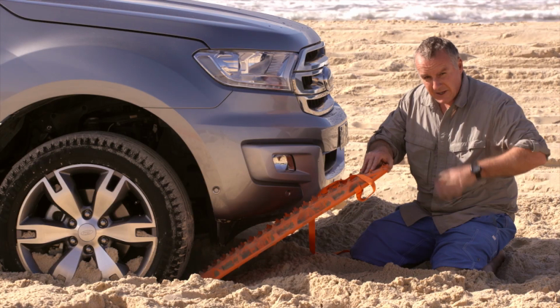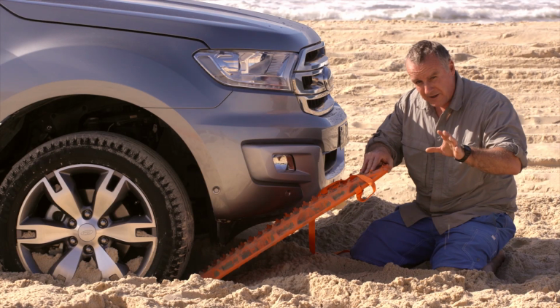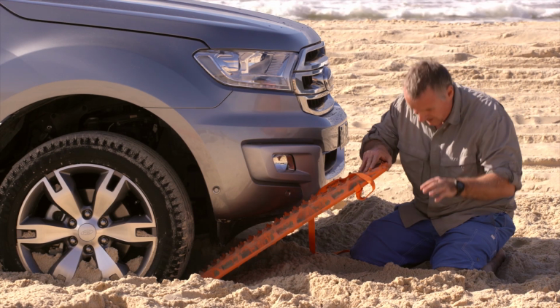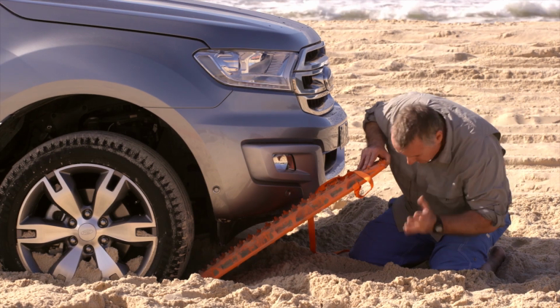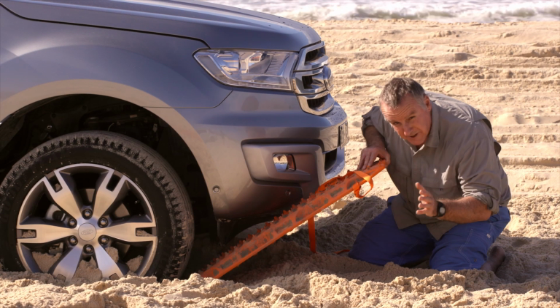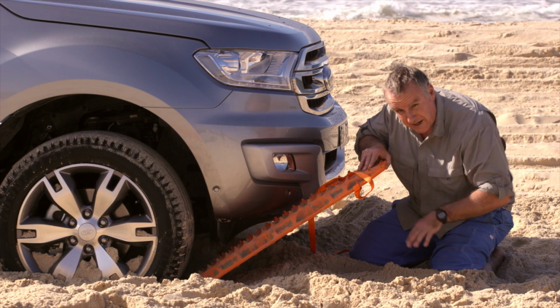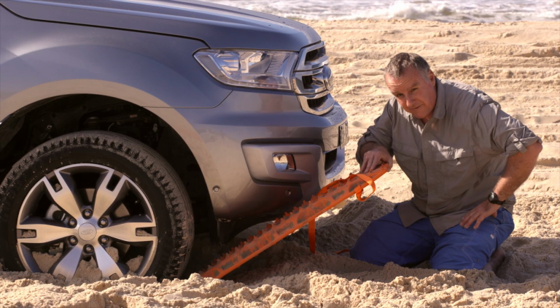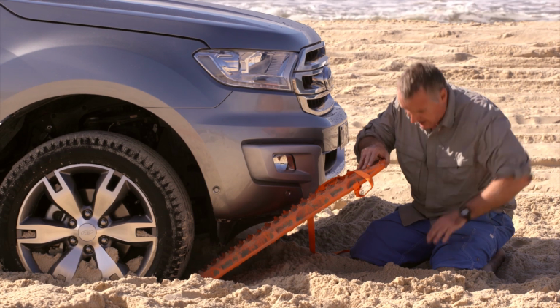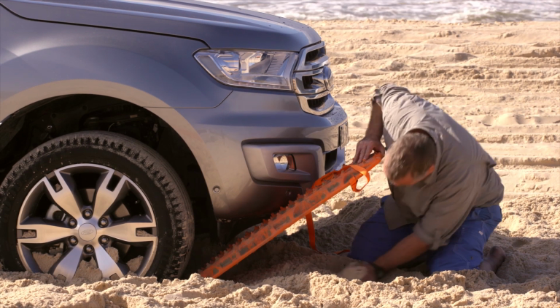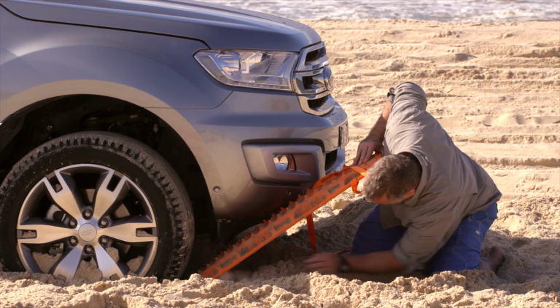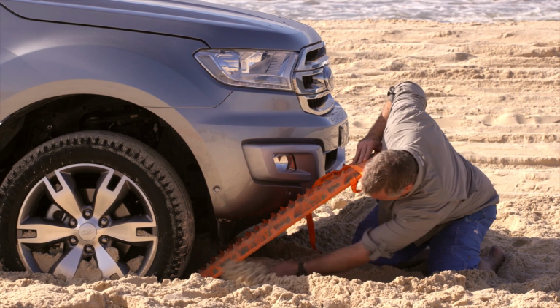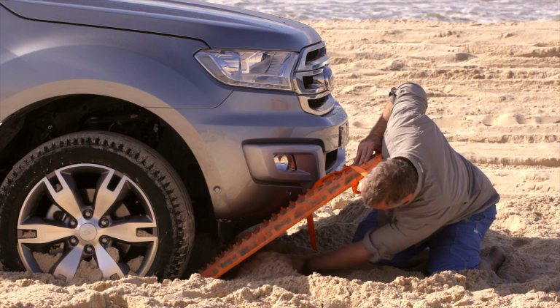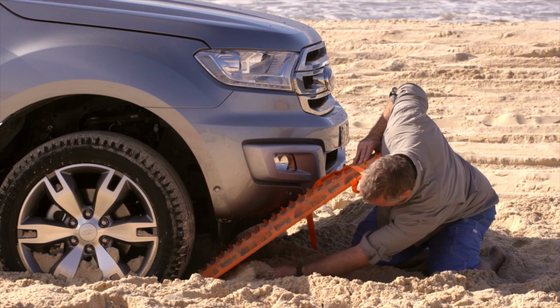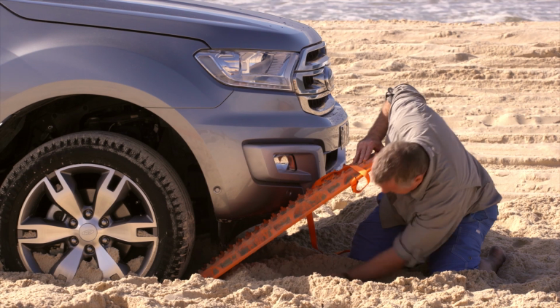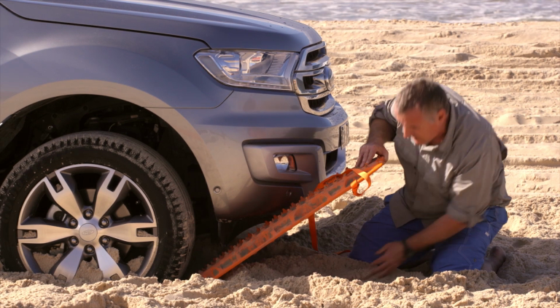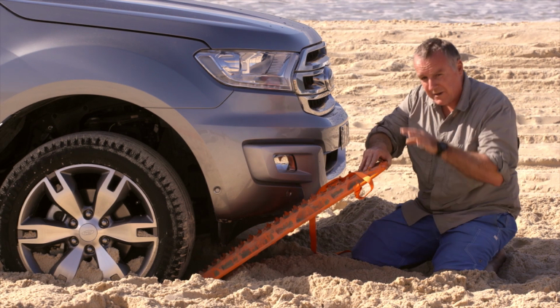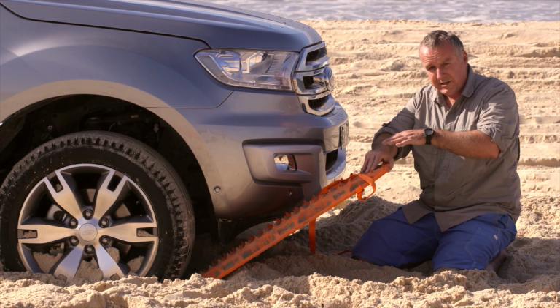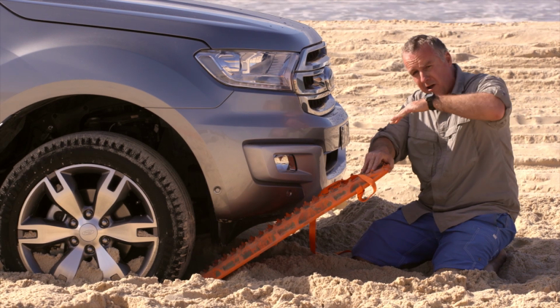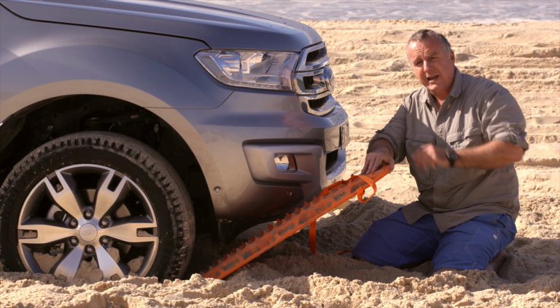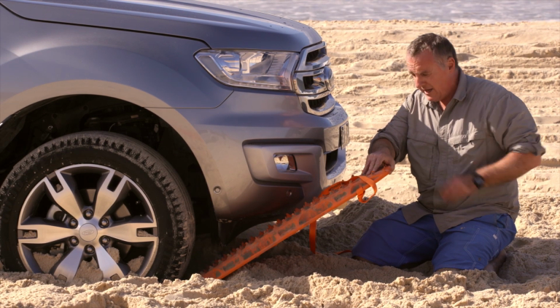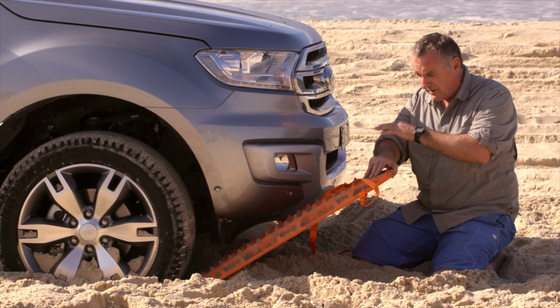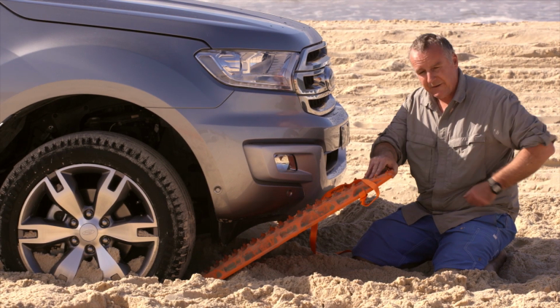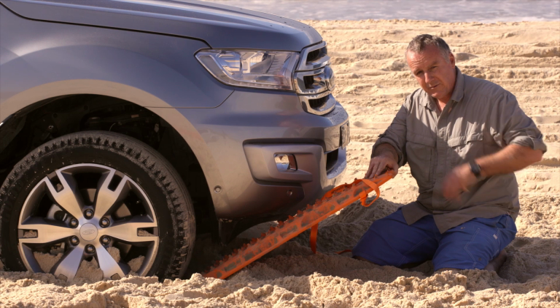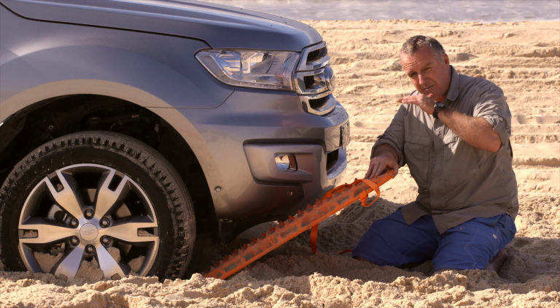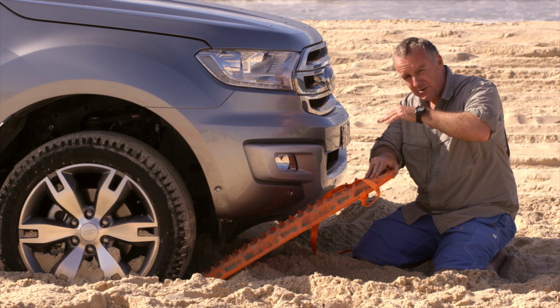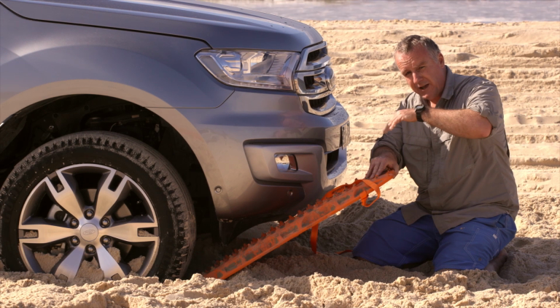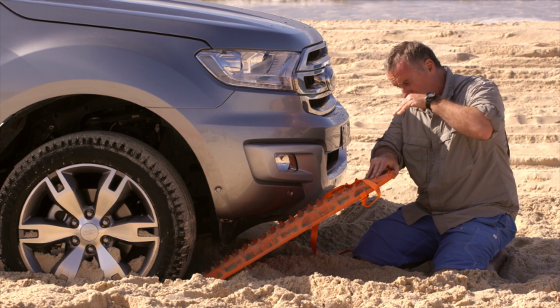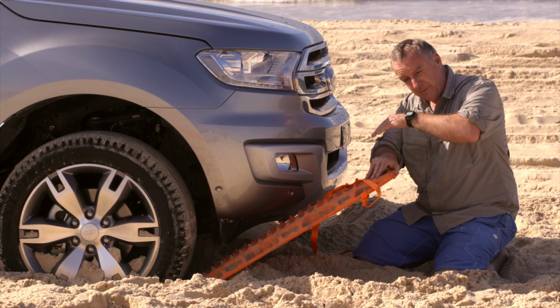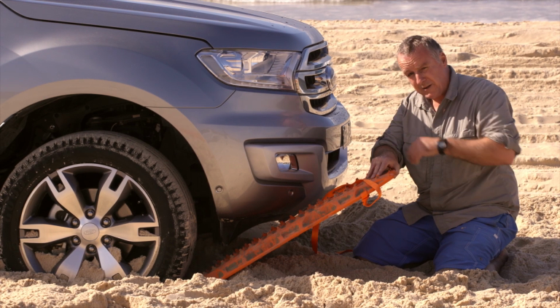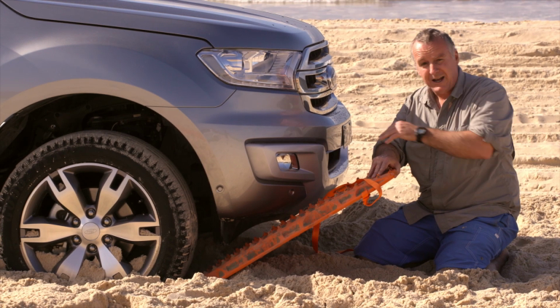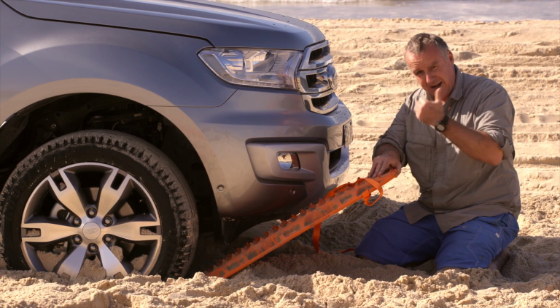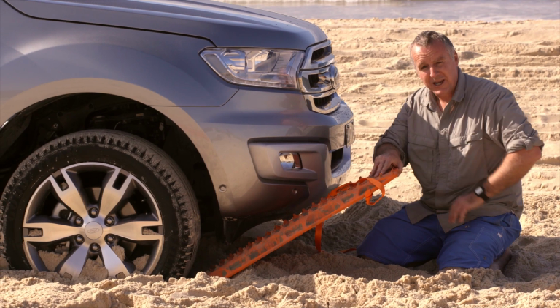While you're there, pack some sand in underneath the vehicle recovery track, because you want the tyres to climb up and out. You don't want it to be flat — you want to give them that extra bit of help. Get a bit of grip at the start and out you come.